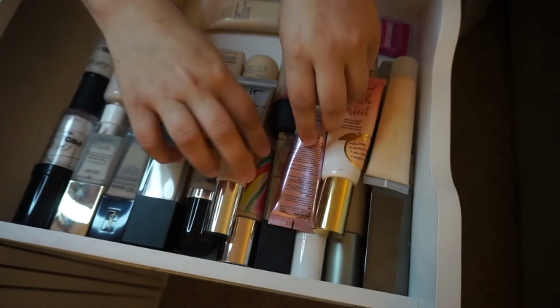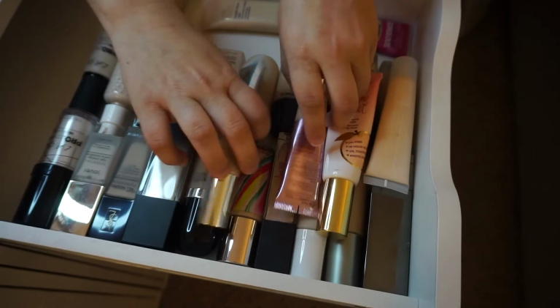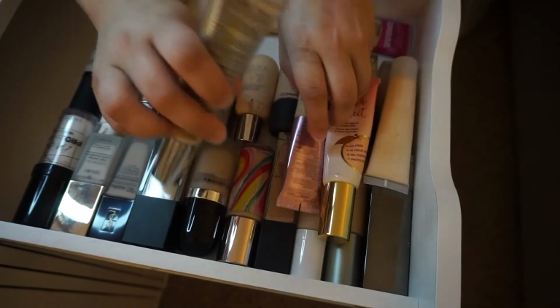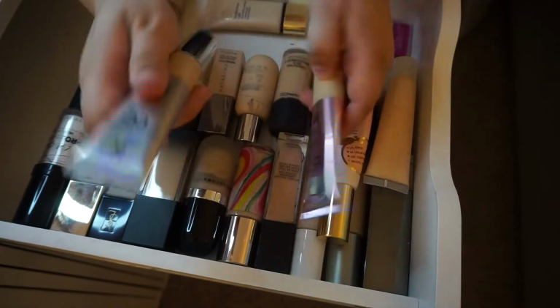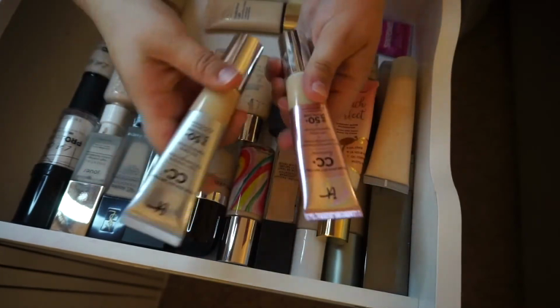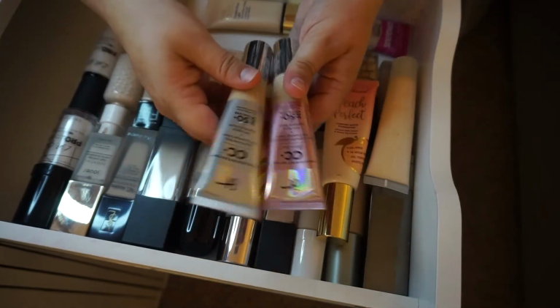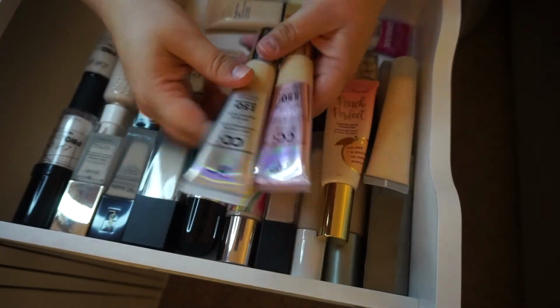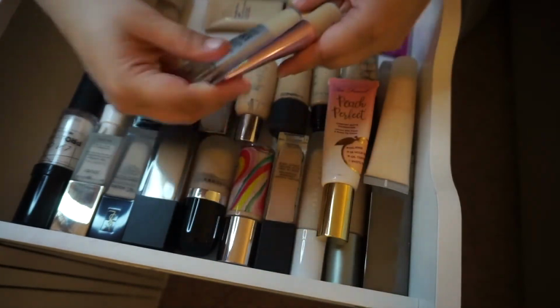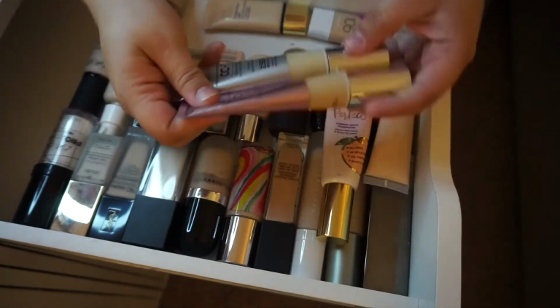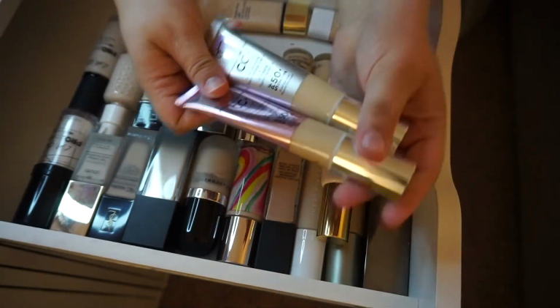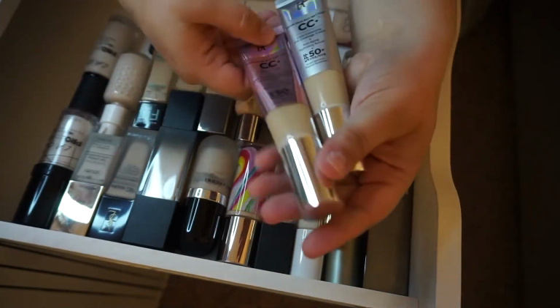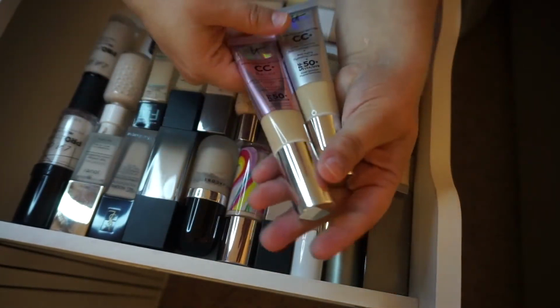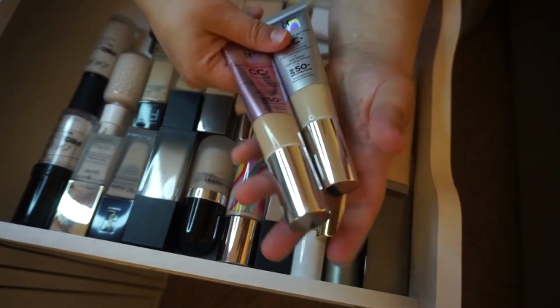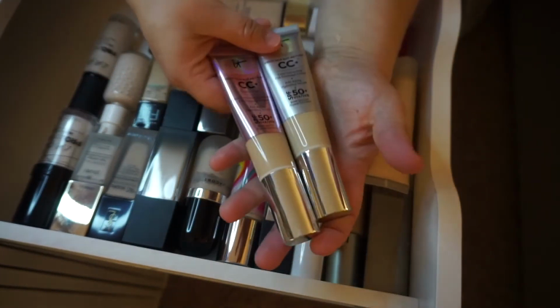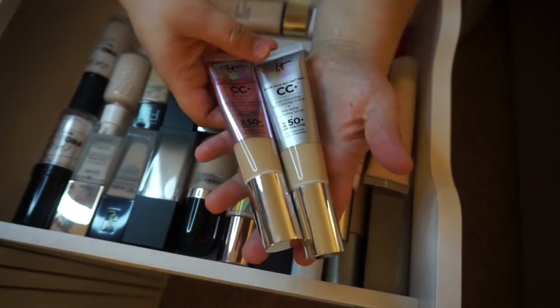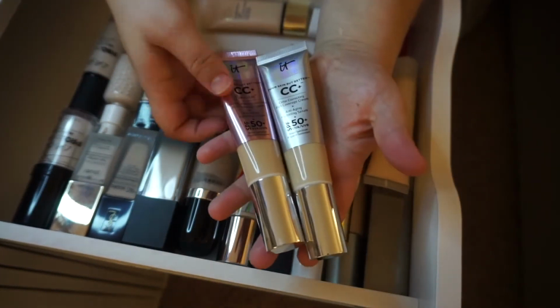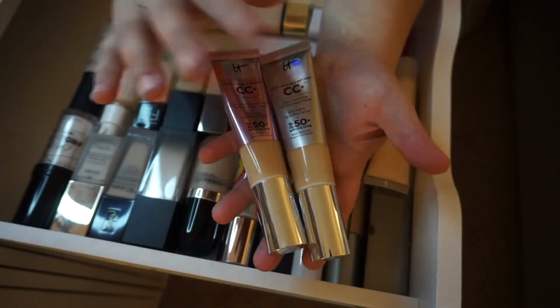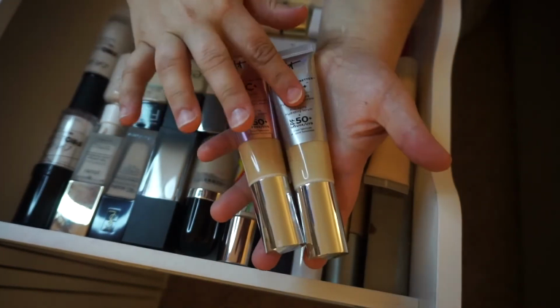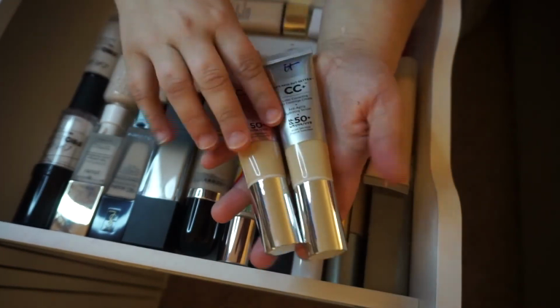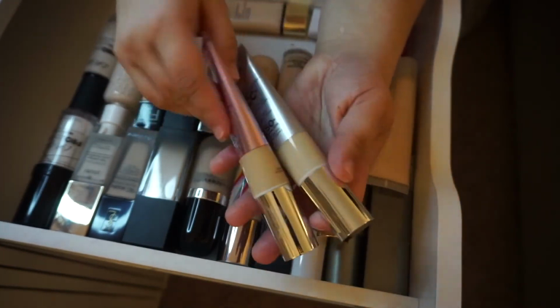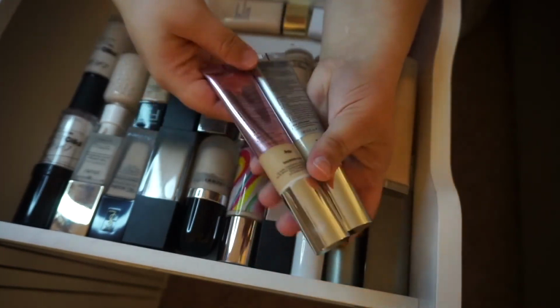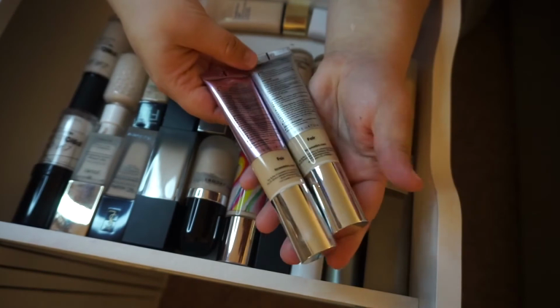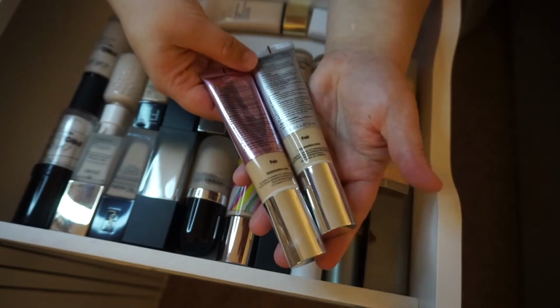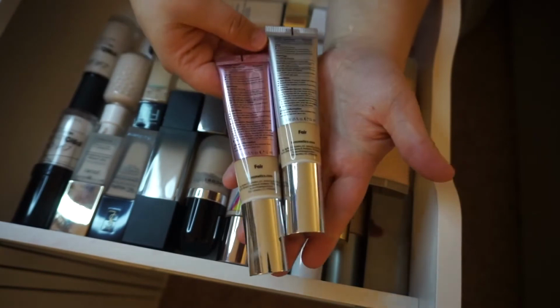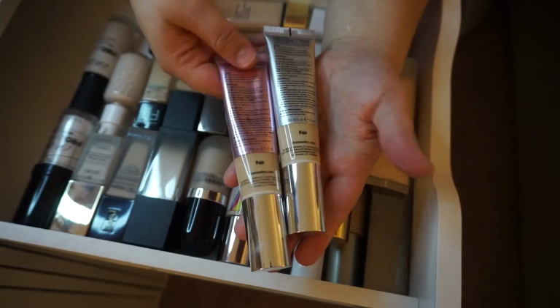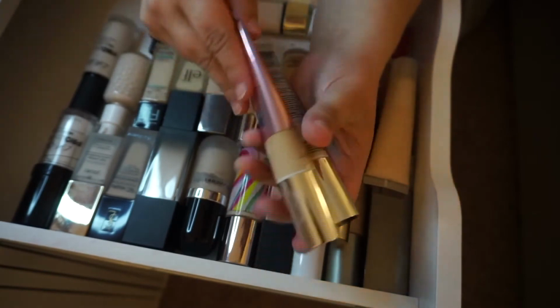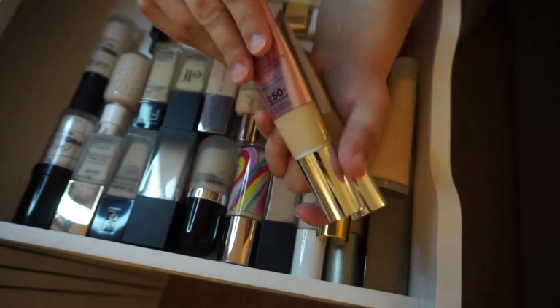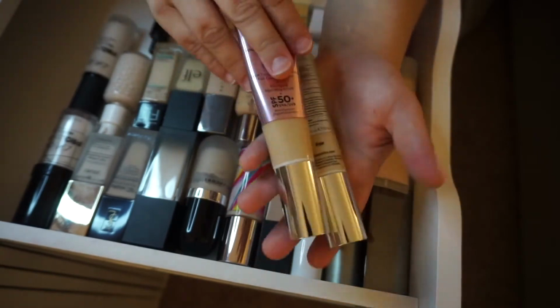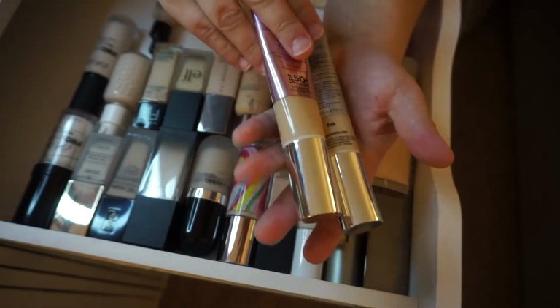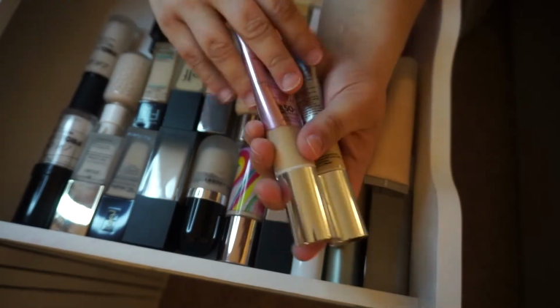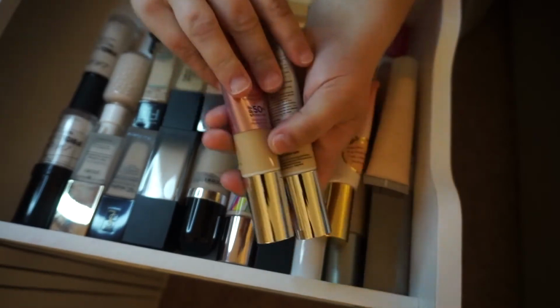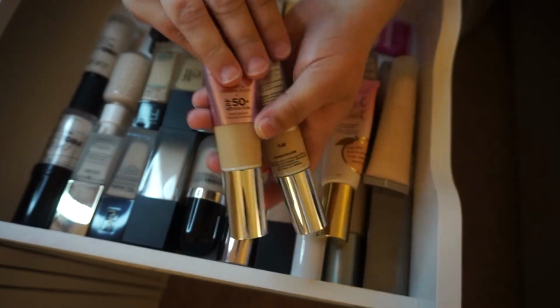My two IT Cosmetics CC+ creams — we have the one with illumination and the original. These are both in the shade Fair. I am keeping both of these.